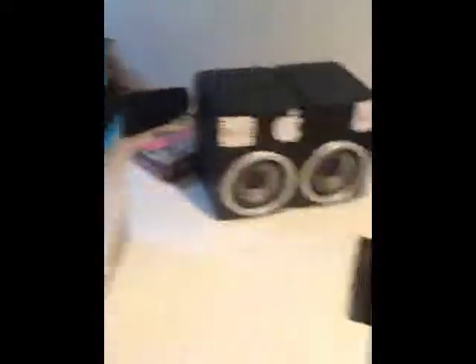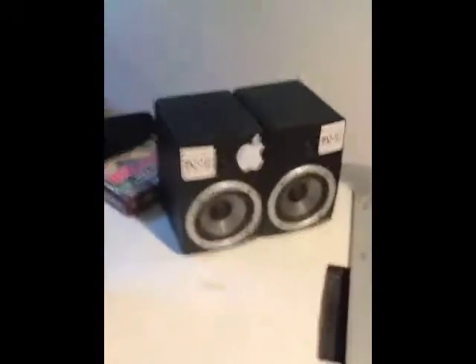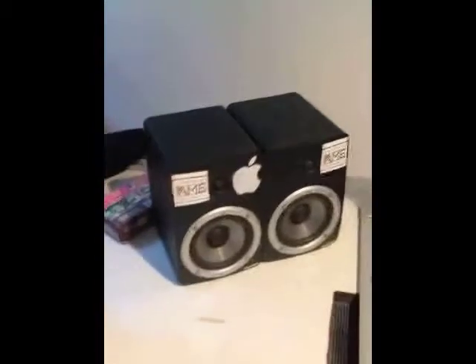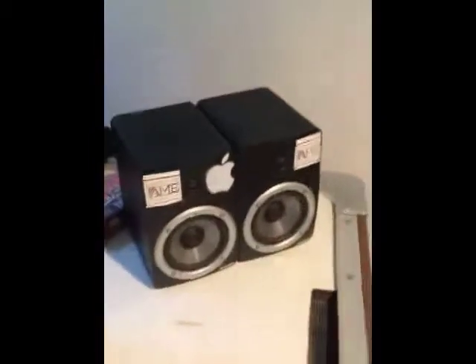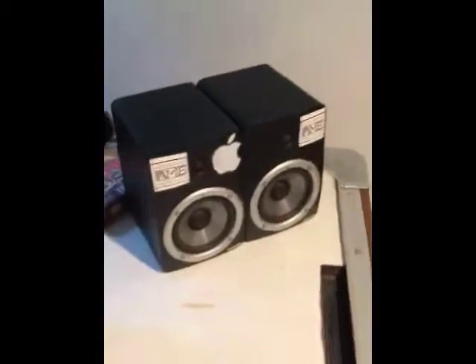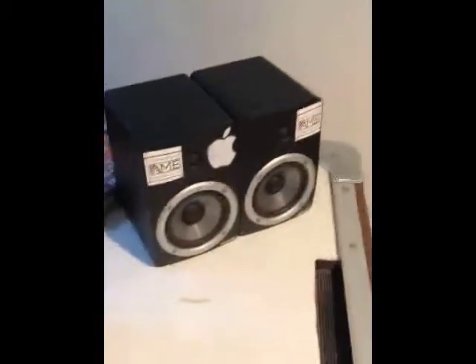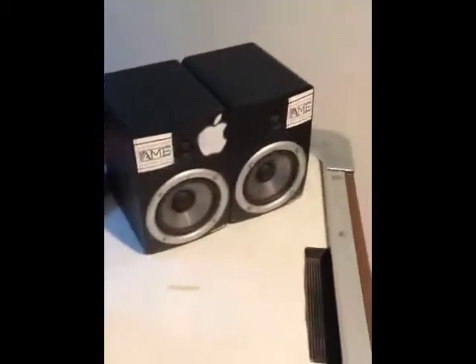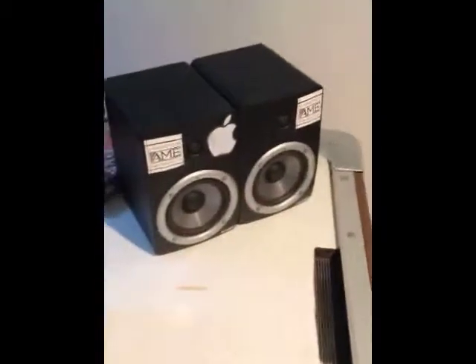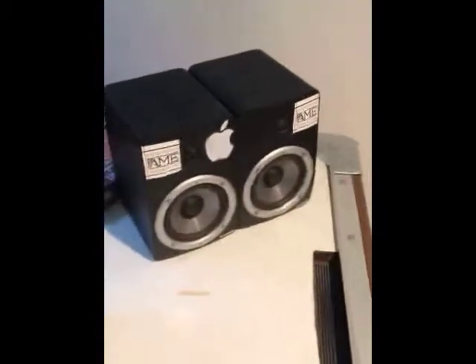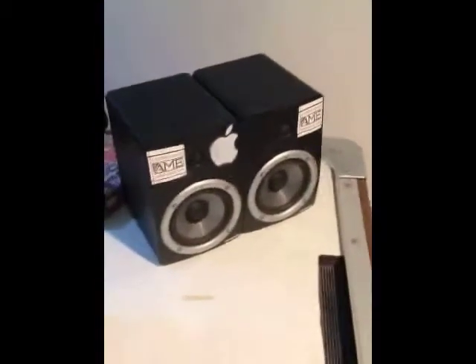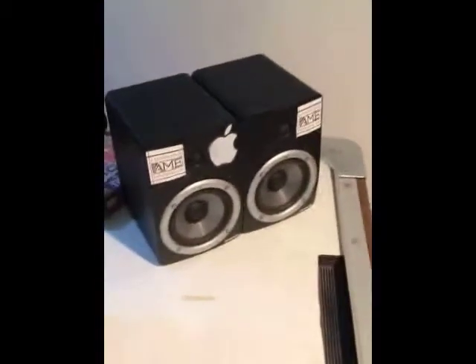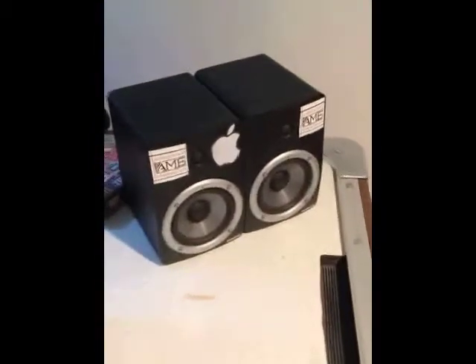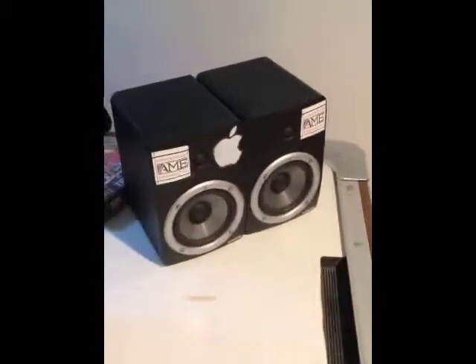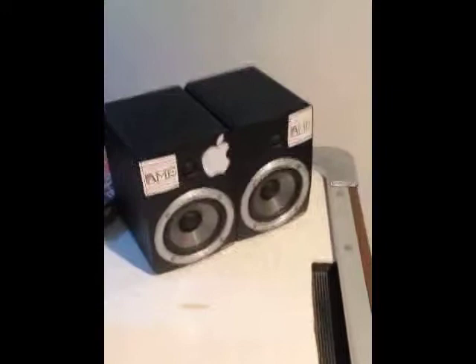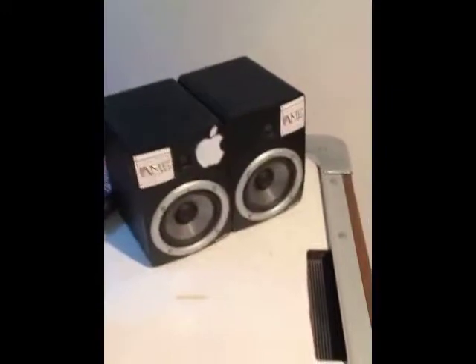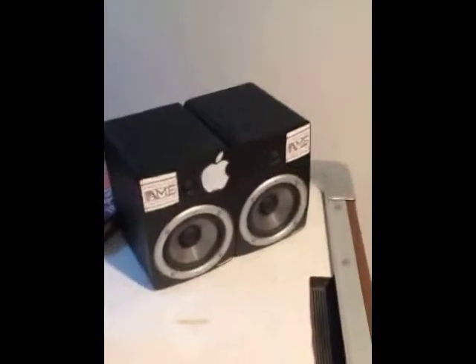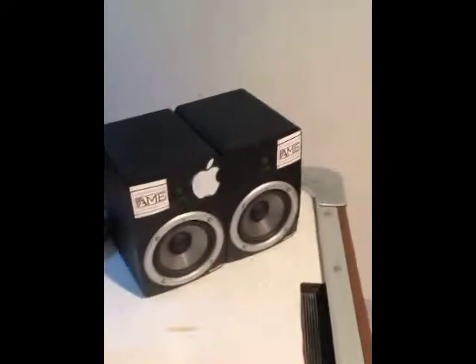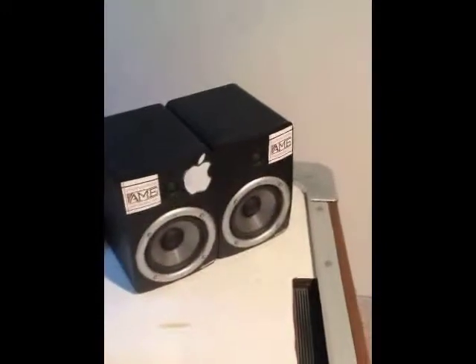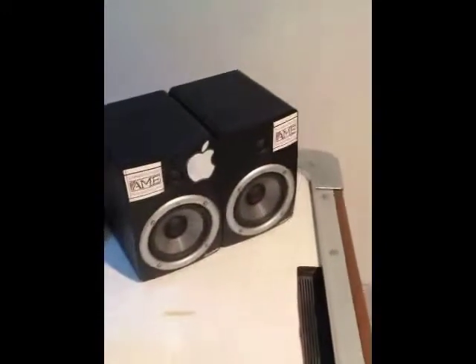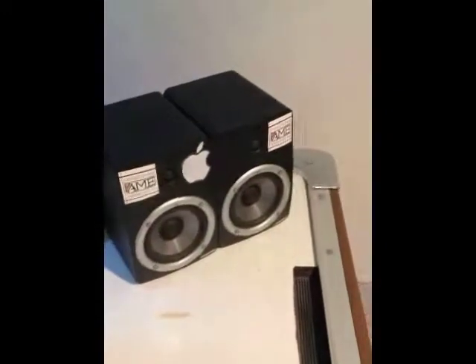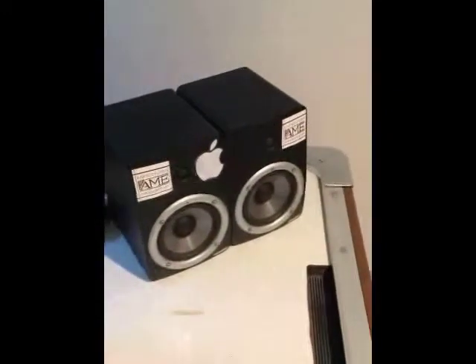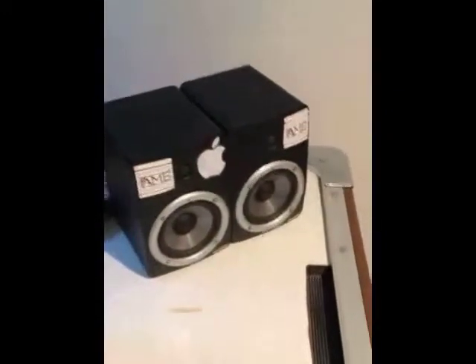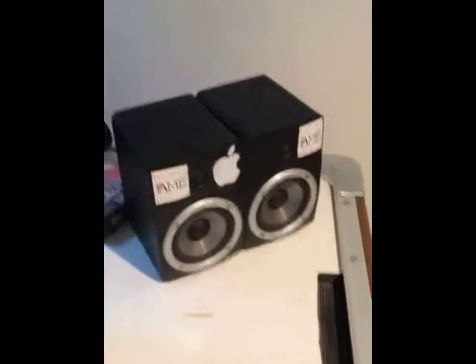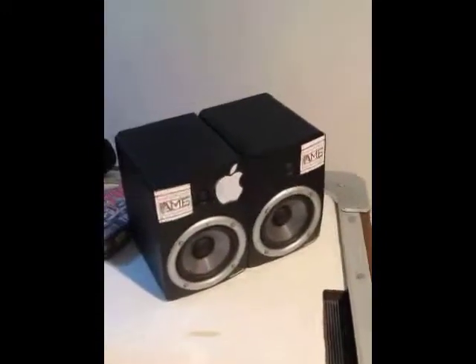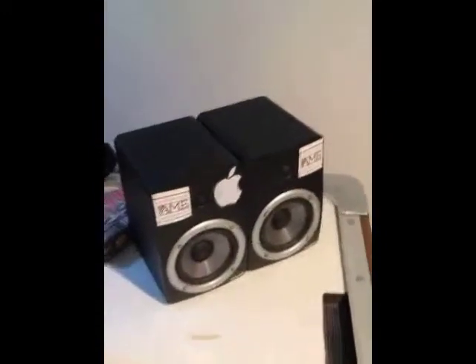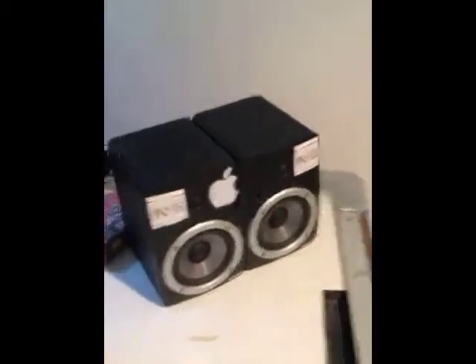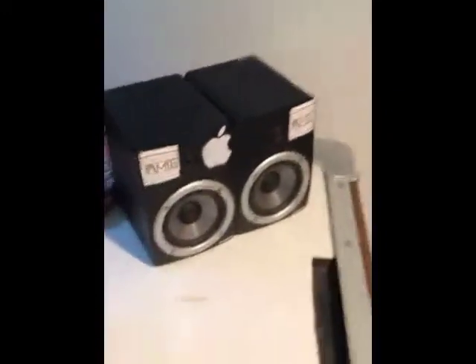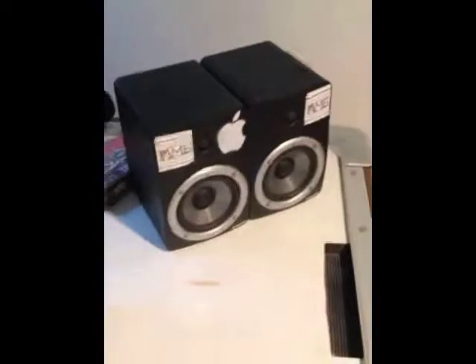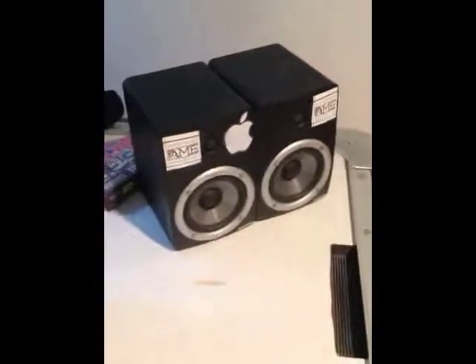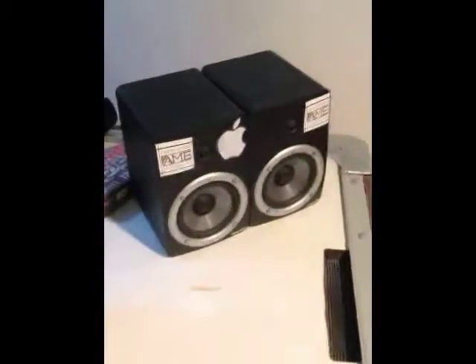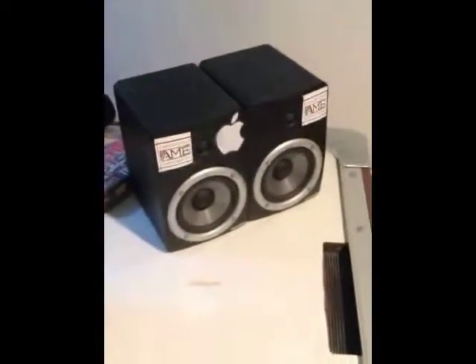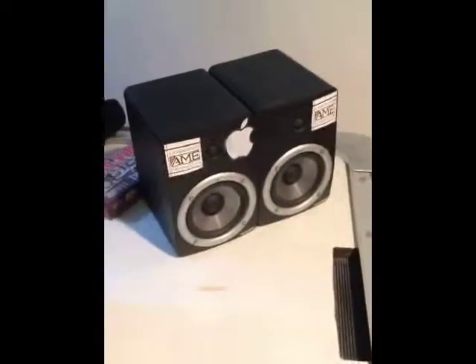This is like a long overdue upgrade to the monitors. These have like no bass response whatsoever and are super mid-rangey. I'll probably keep them as like an extra pair to reference on, which should be cool.